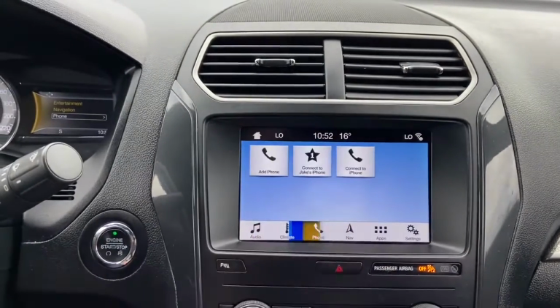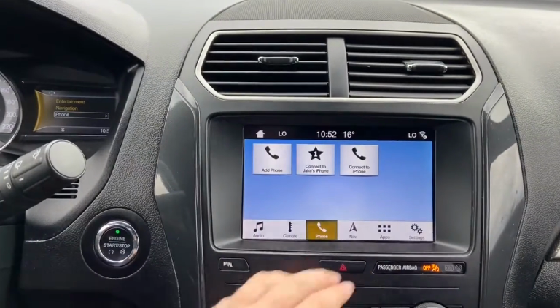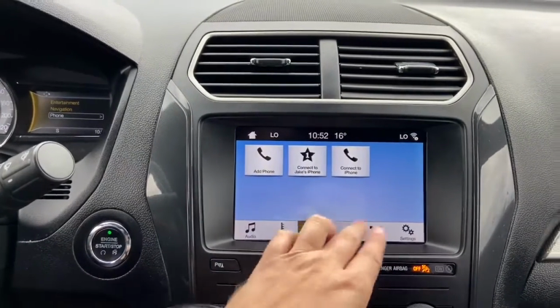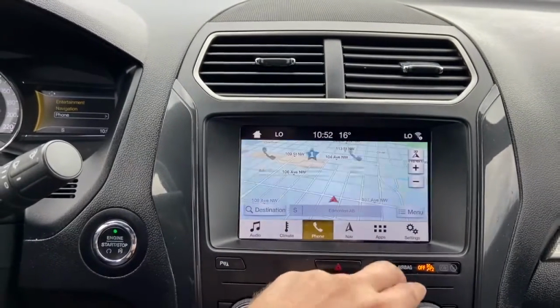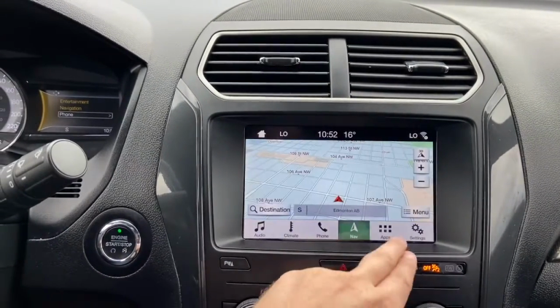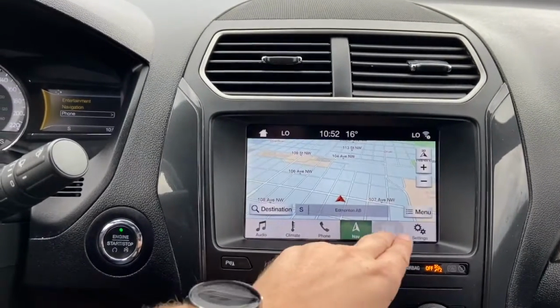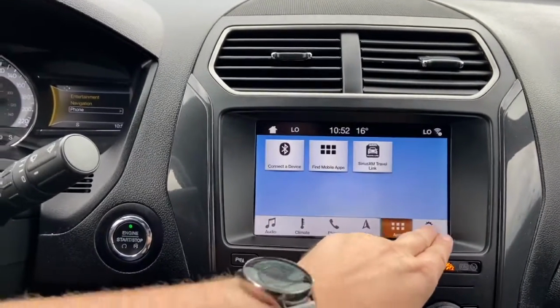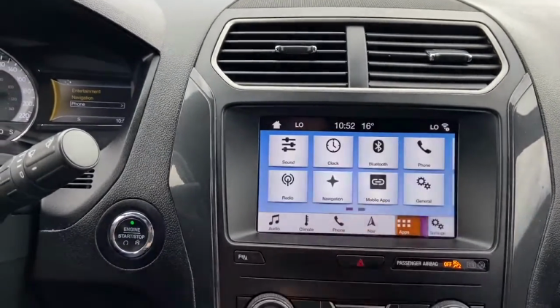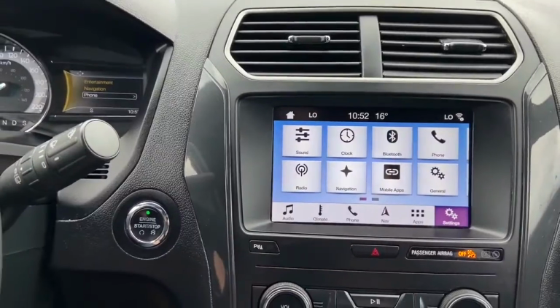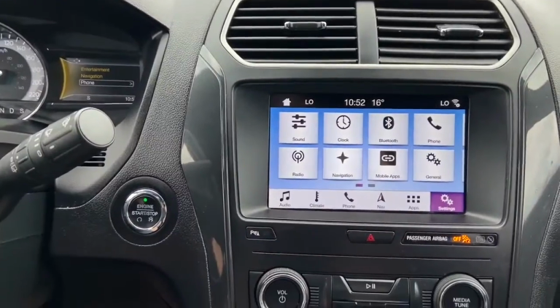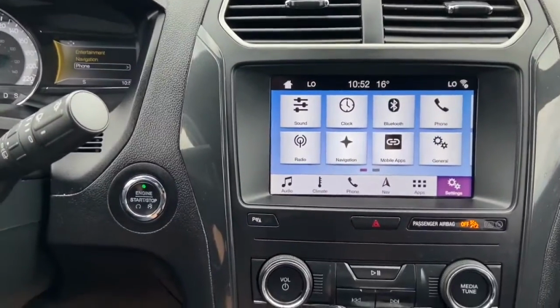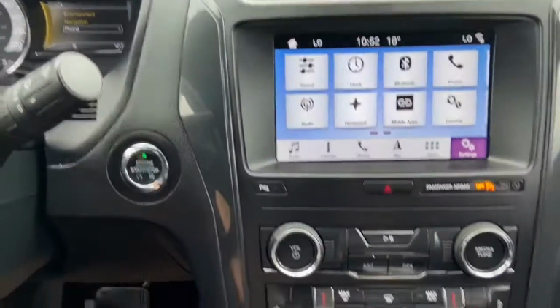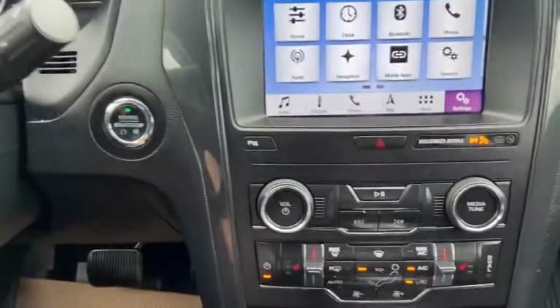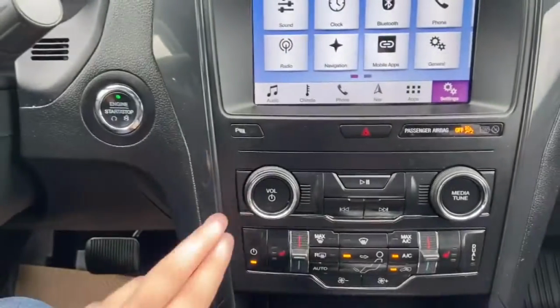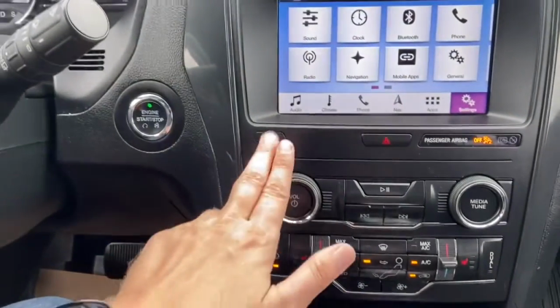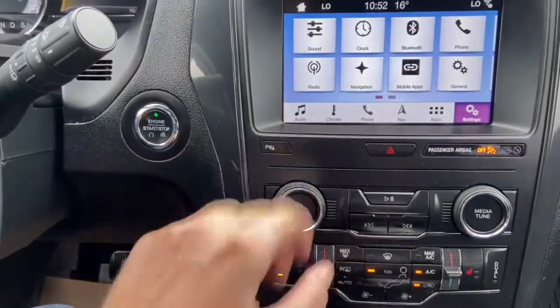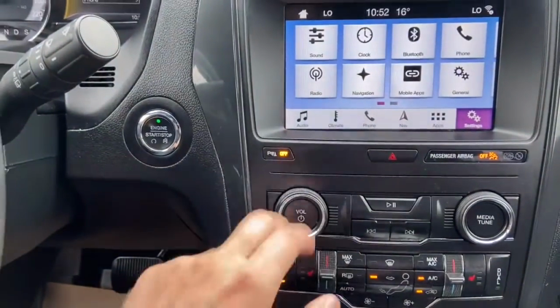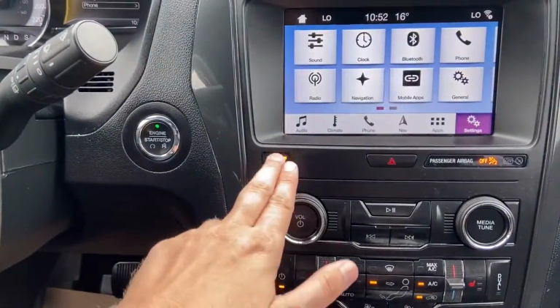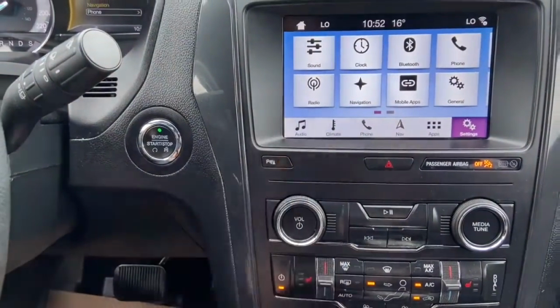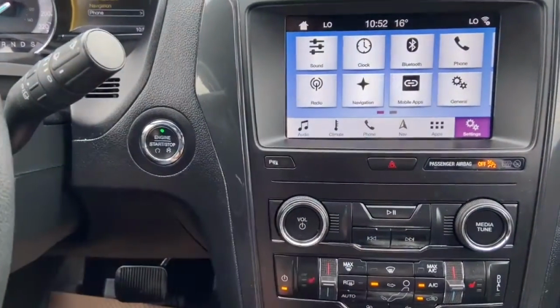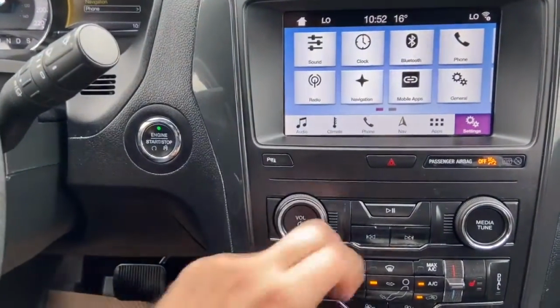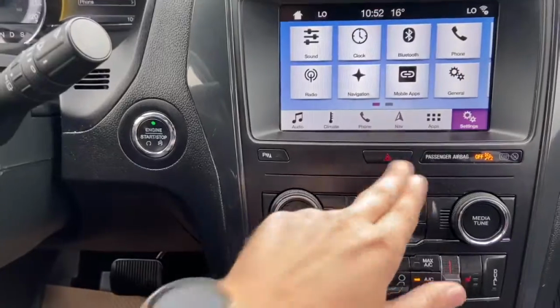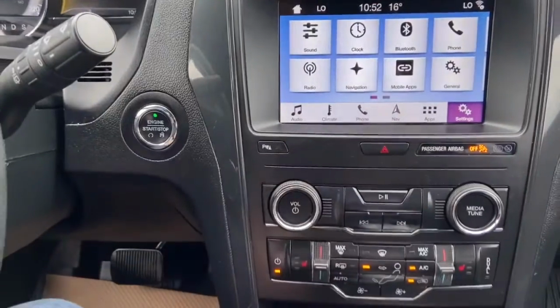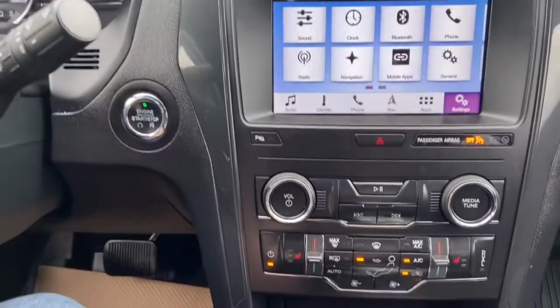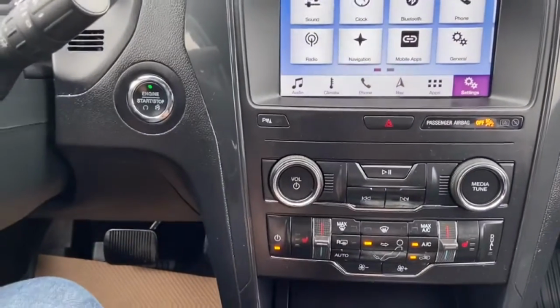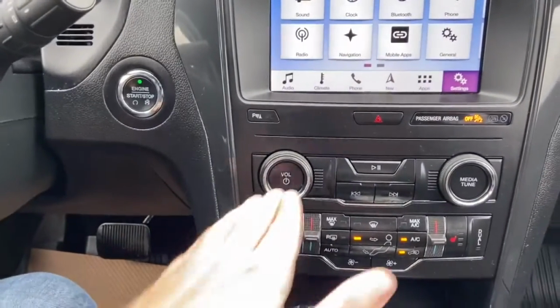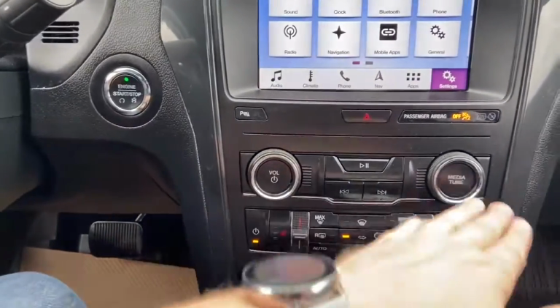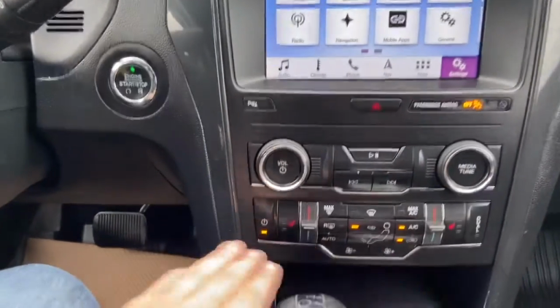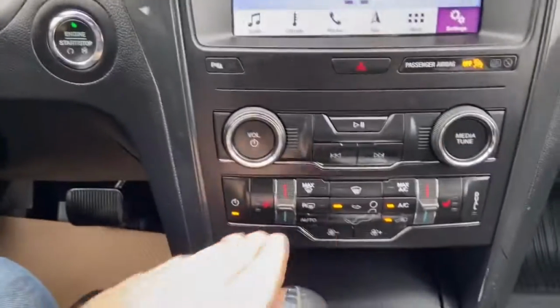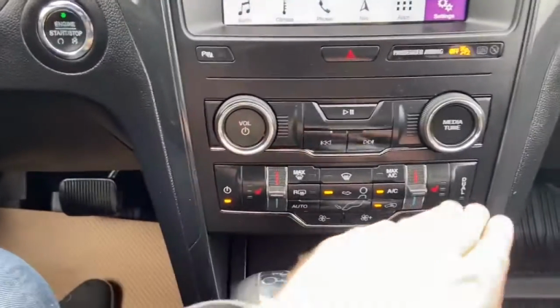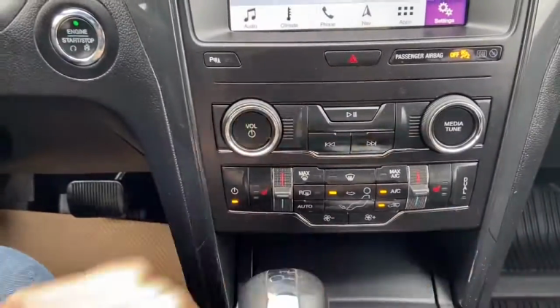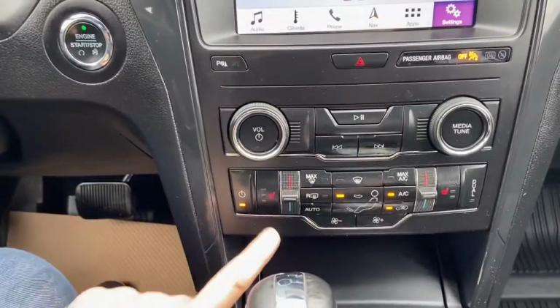We have our phone connection, navigation, applications, and settings. Just below we have our parking sensors toggle switch, hazard lights, audio controls, and climate controls once again.